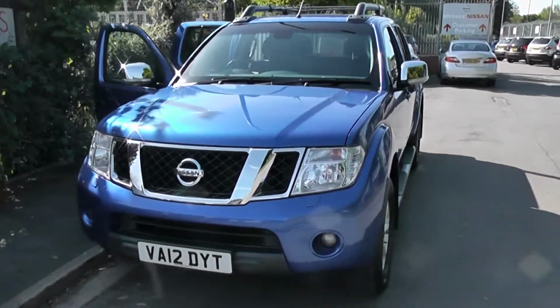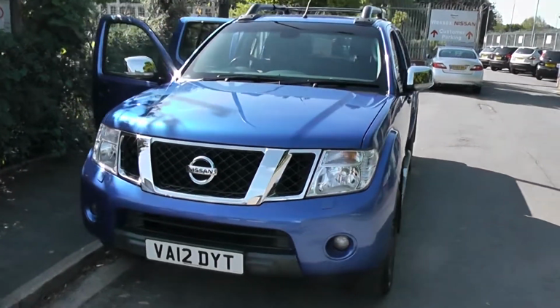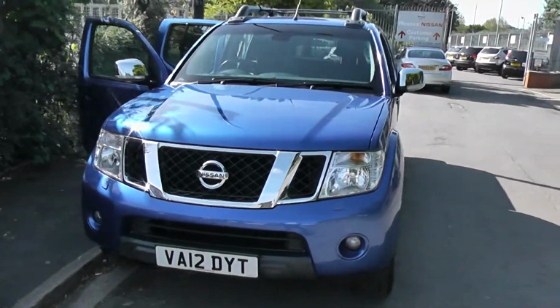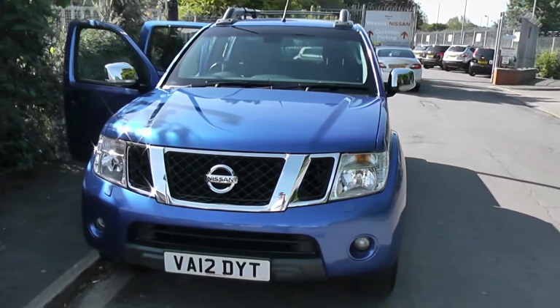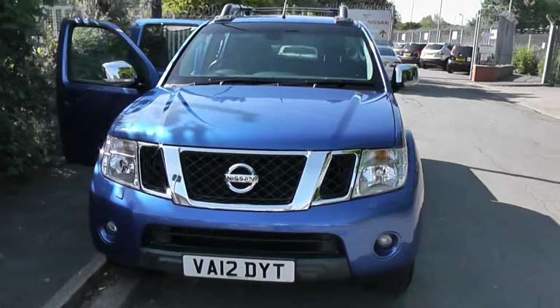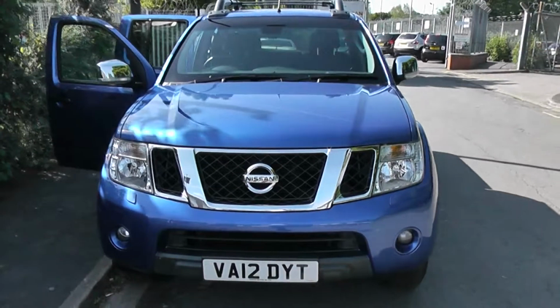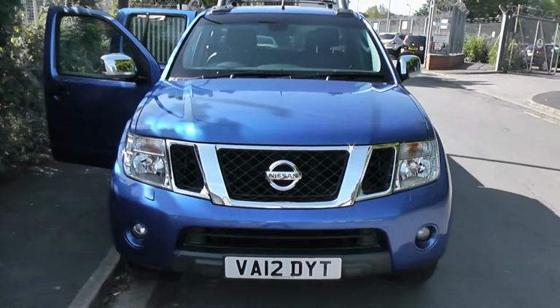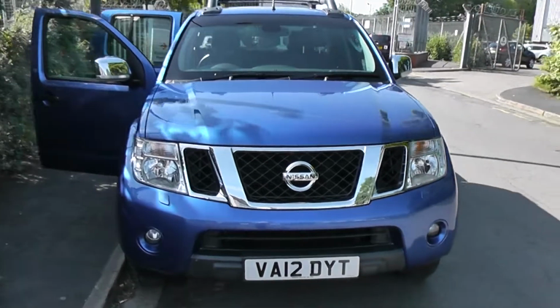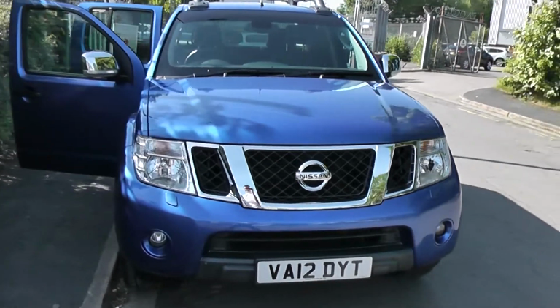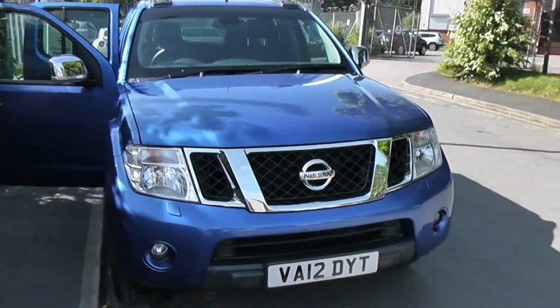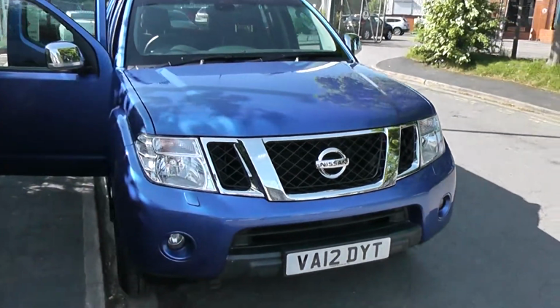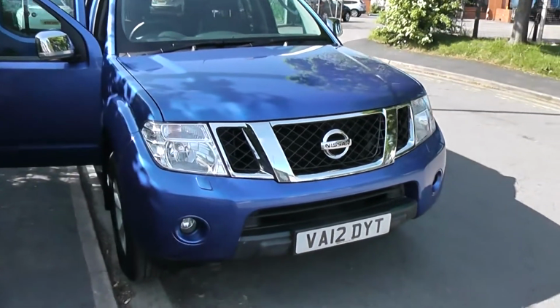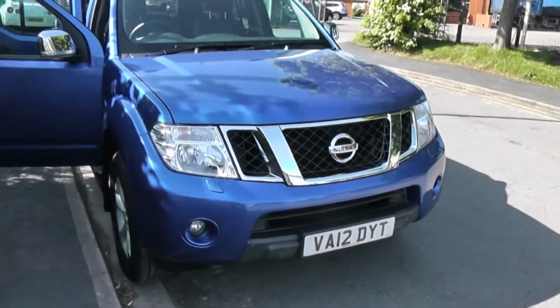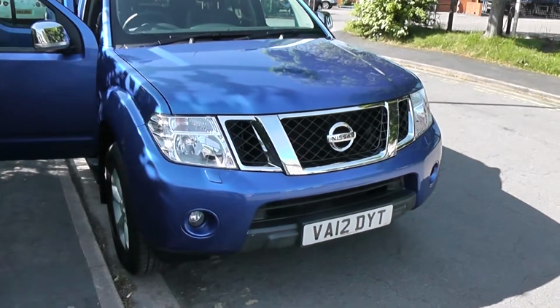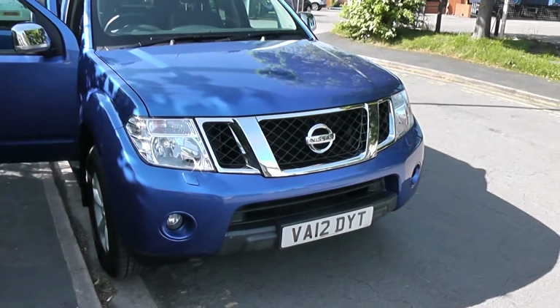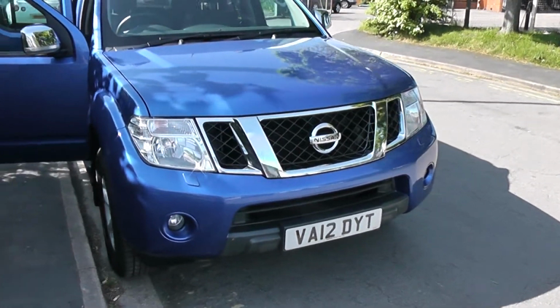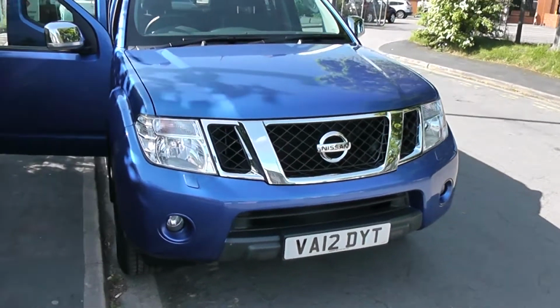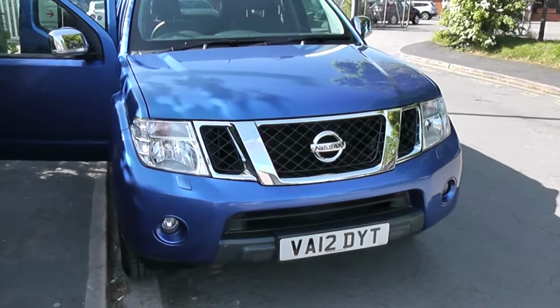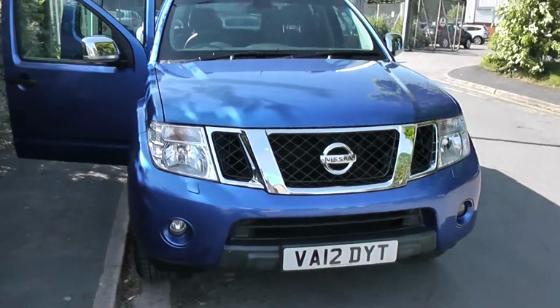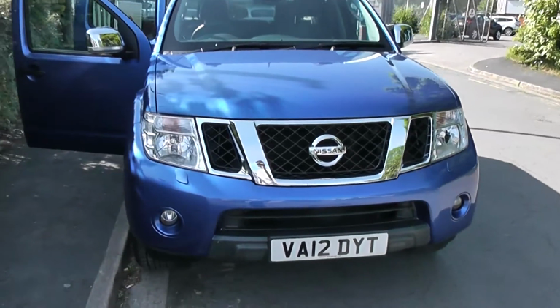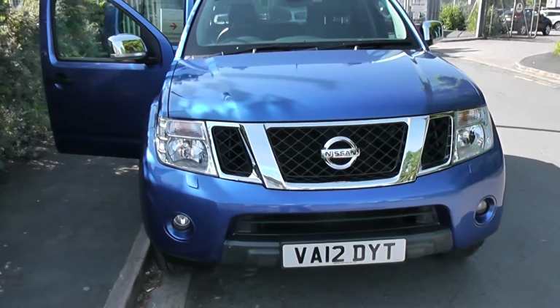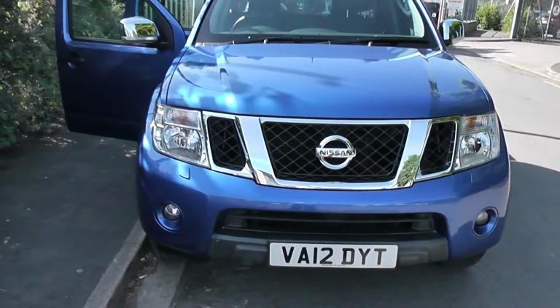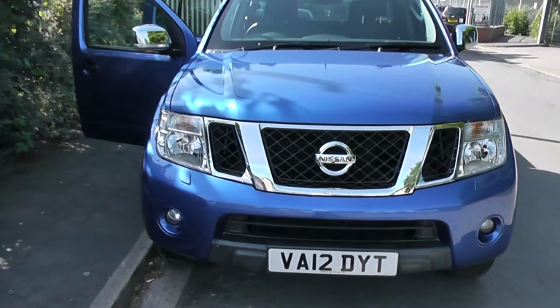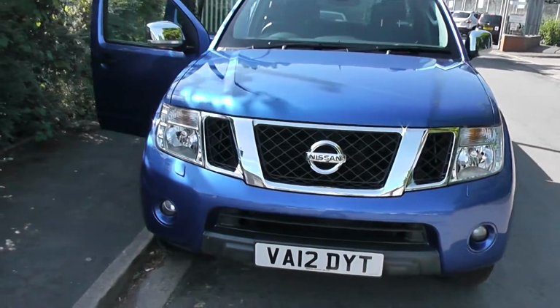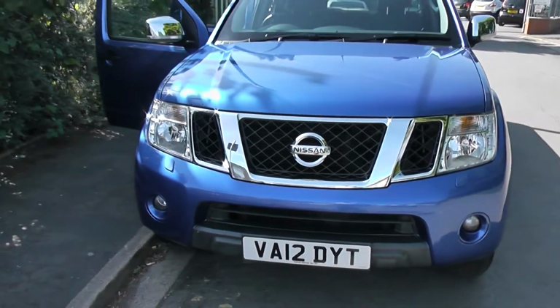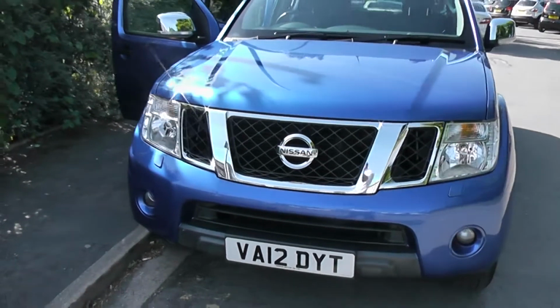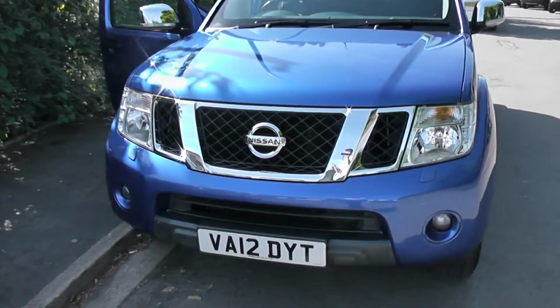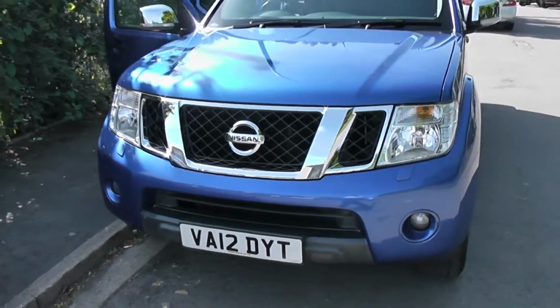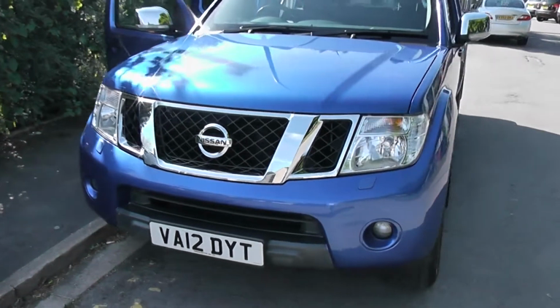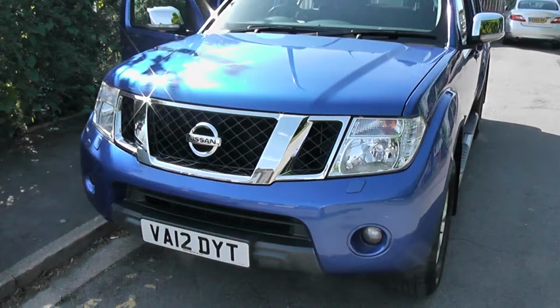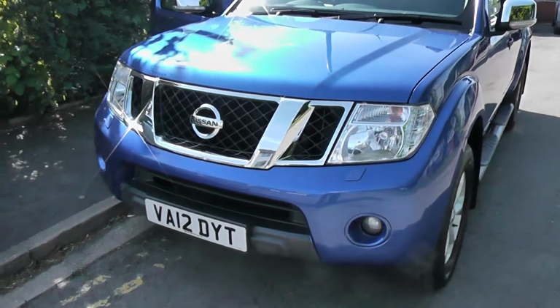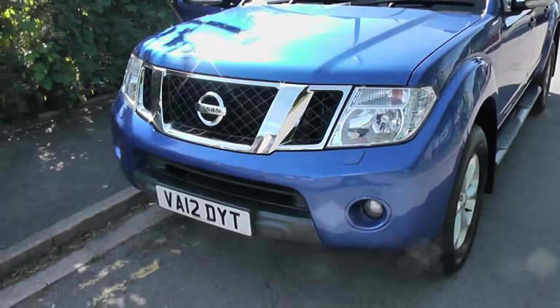It's a 2.5 litre diesel engine with a 6-speed manual gearbox and comes in a nice shade of blue. This vehicle will be in tax band K, which equates to £280 of road tax per year, and insurance group number 31.